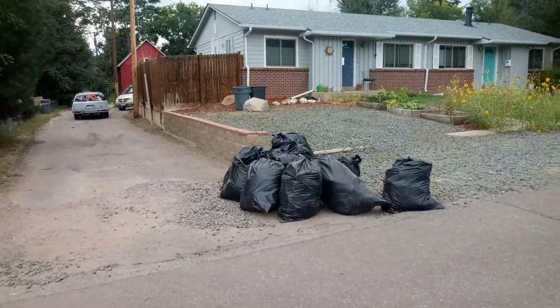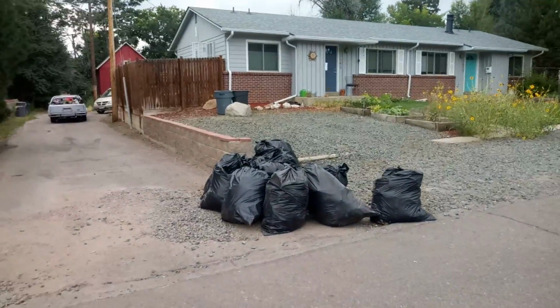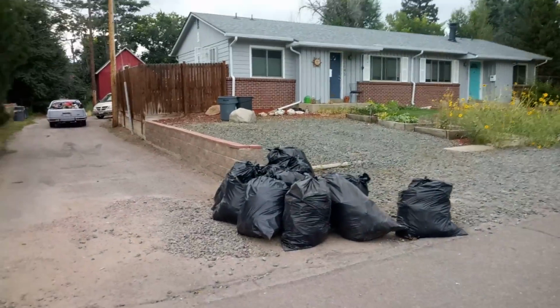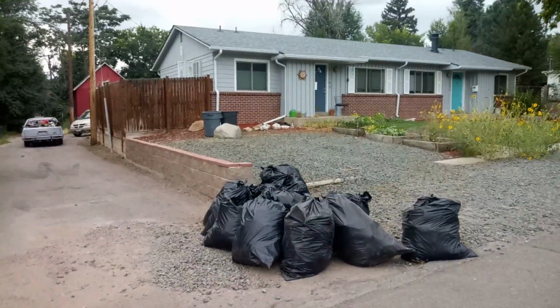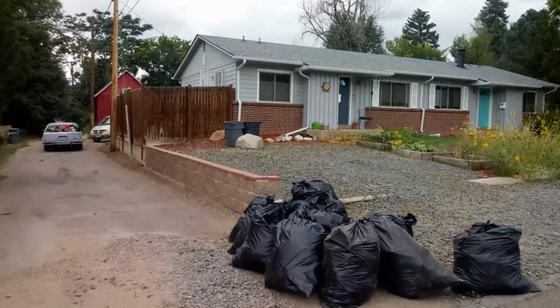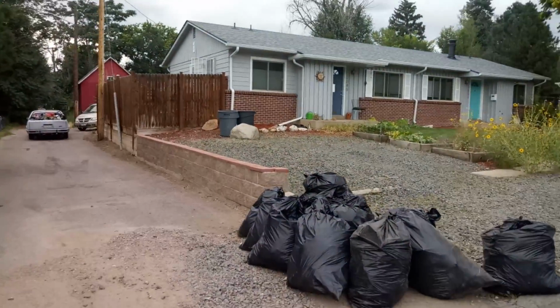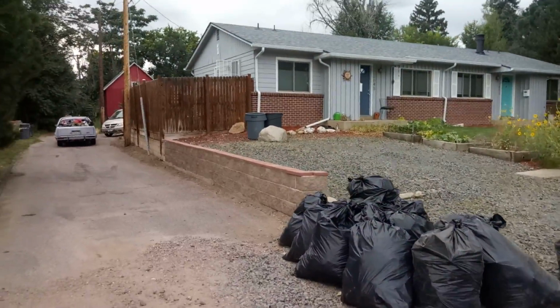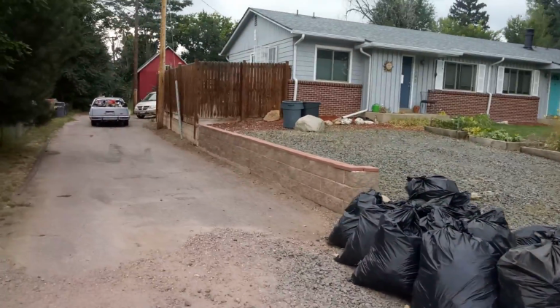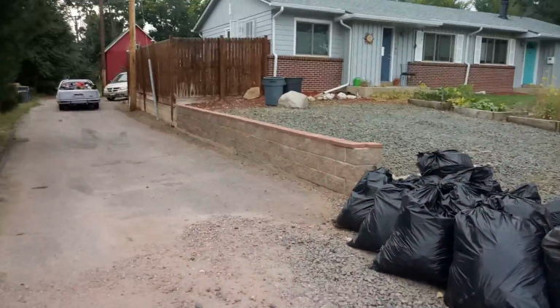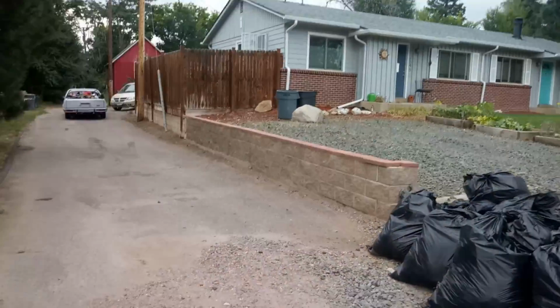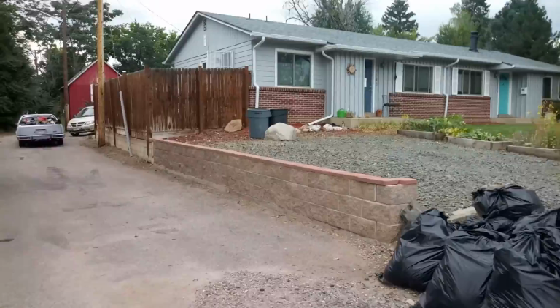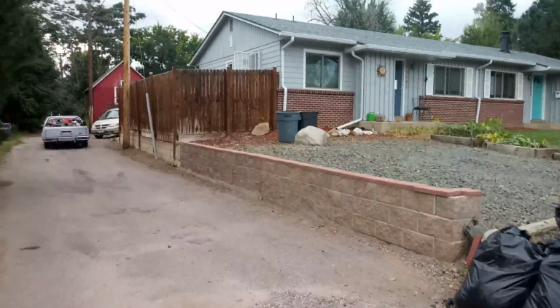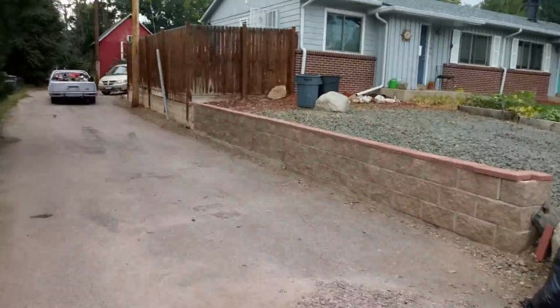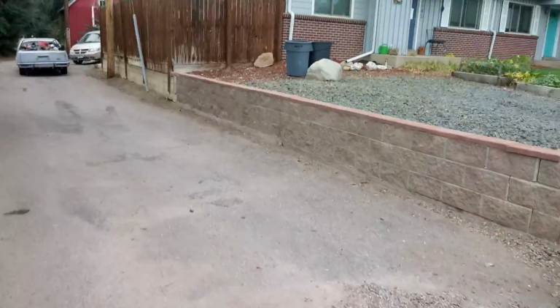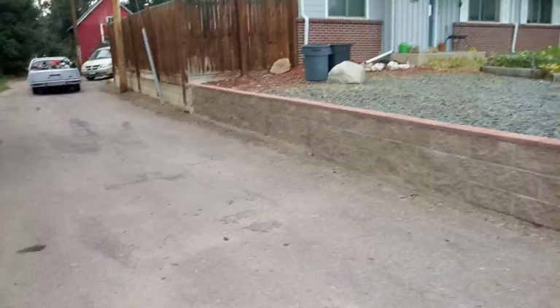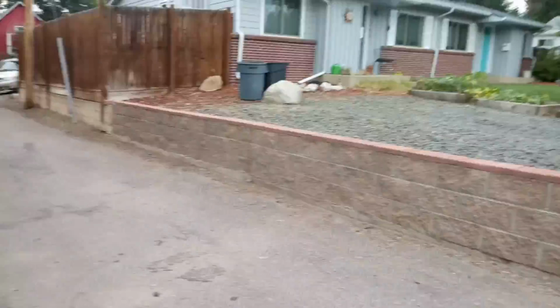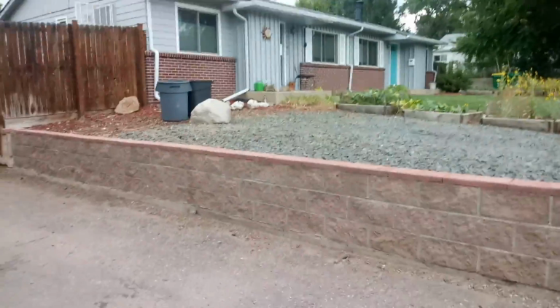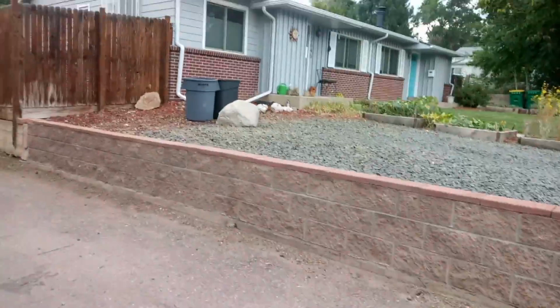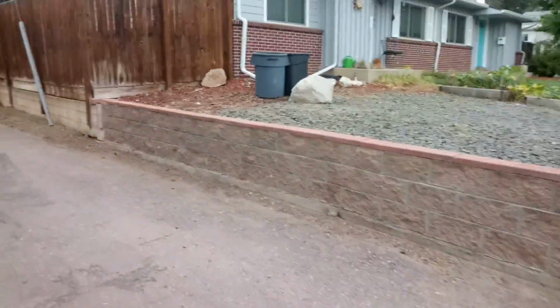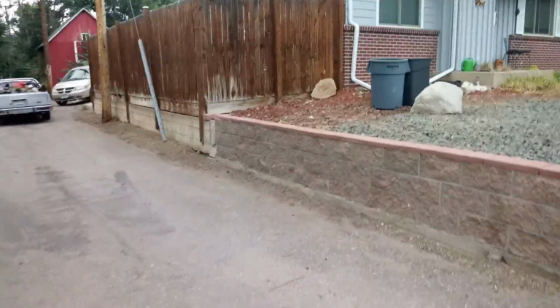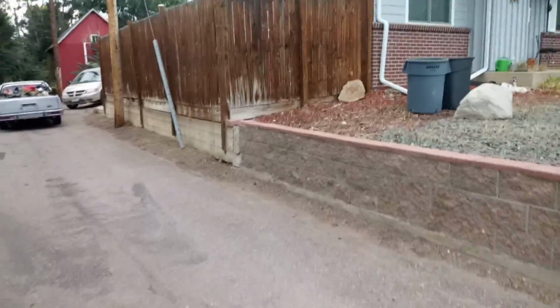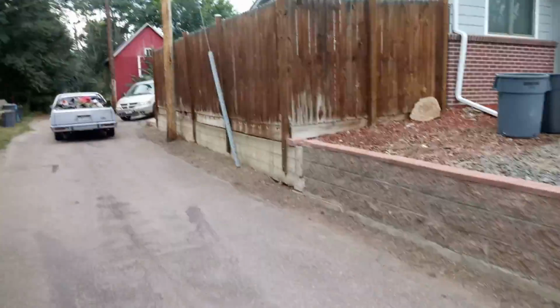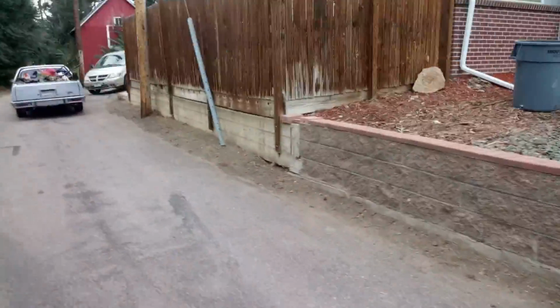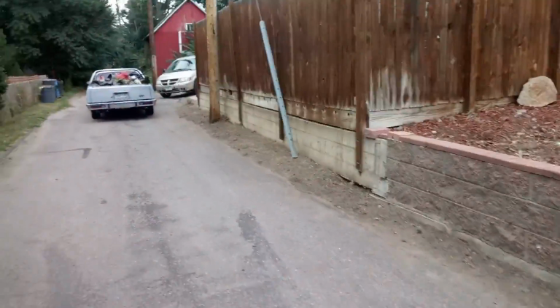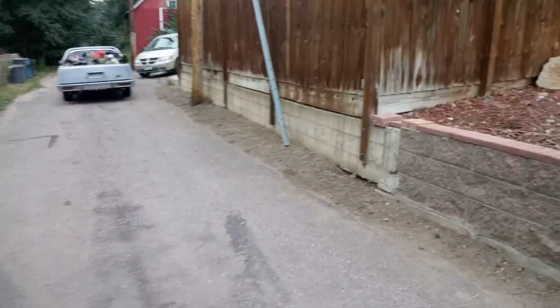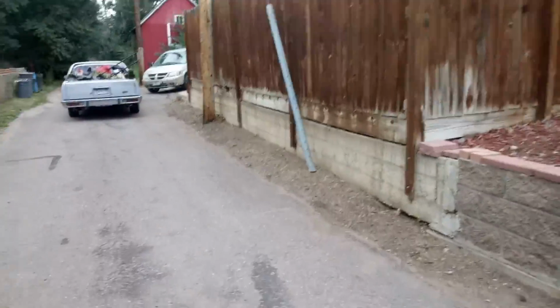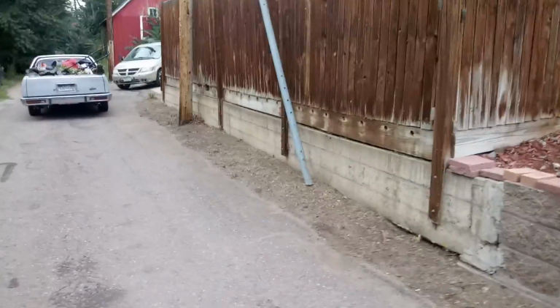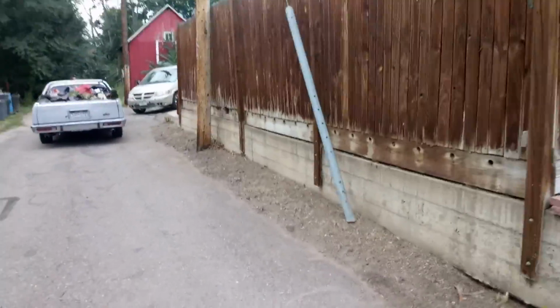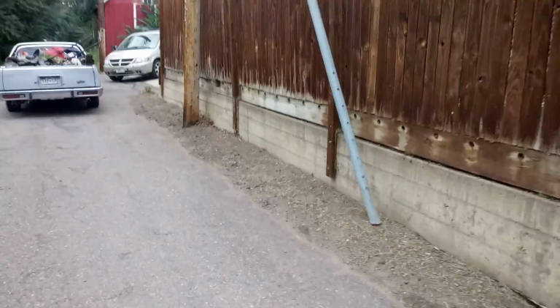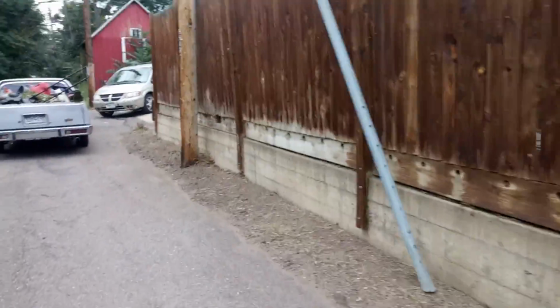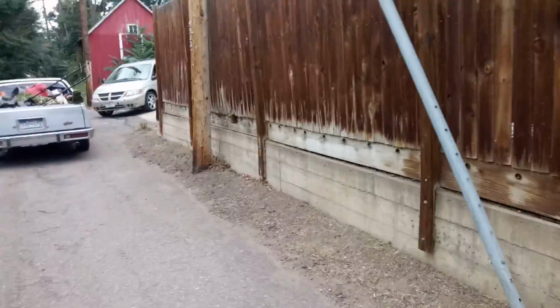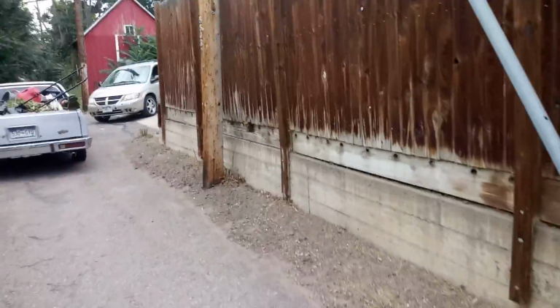The backyard was taken care of as well. I'll just walk over there real quick. But this is what we do — landscaping and yard cleanups.